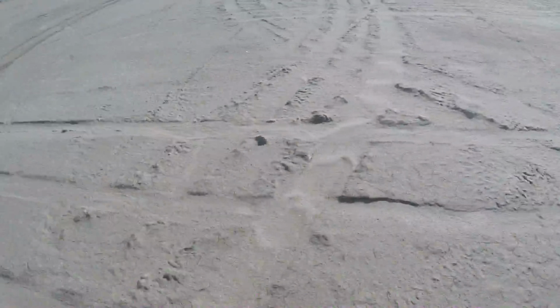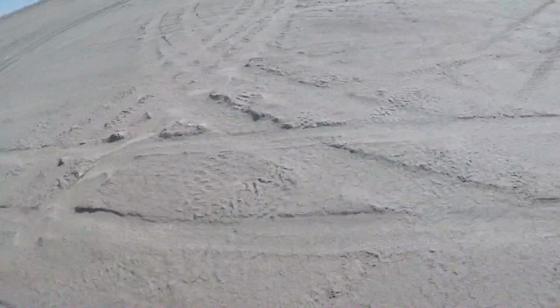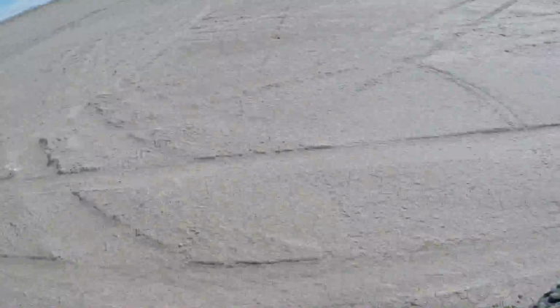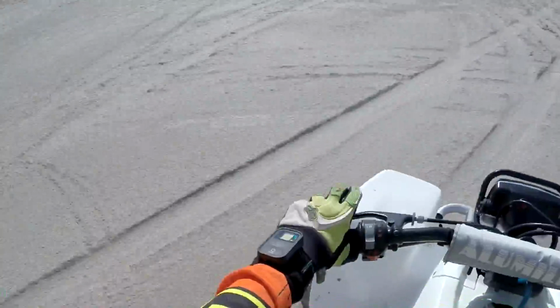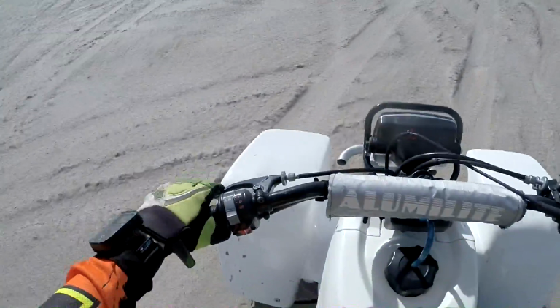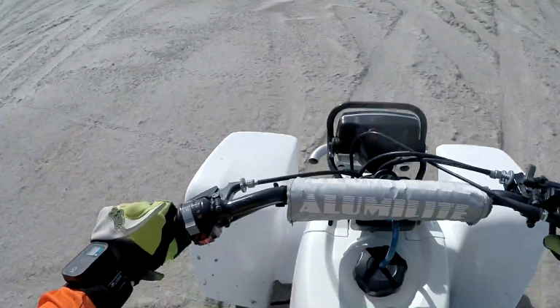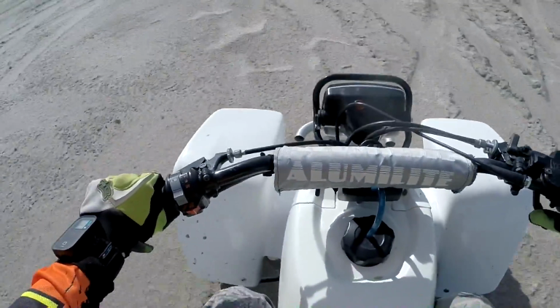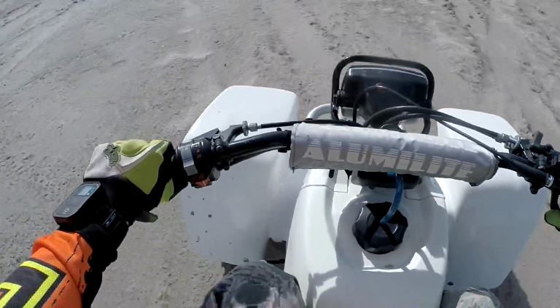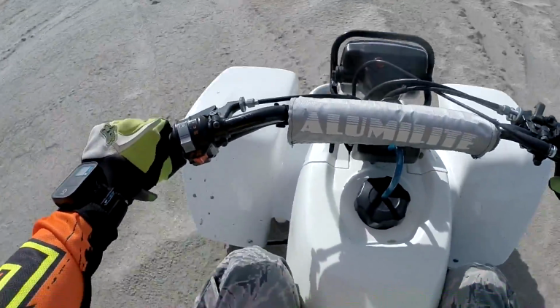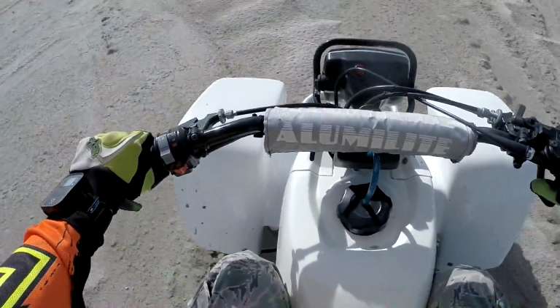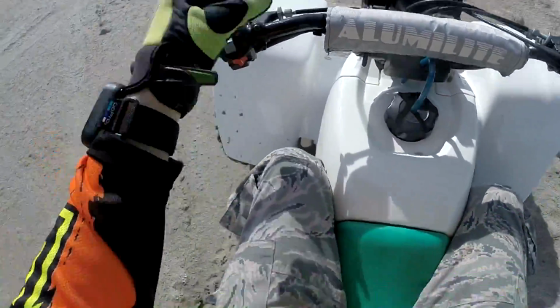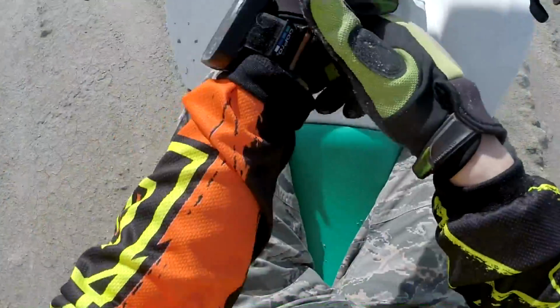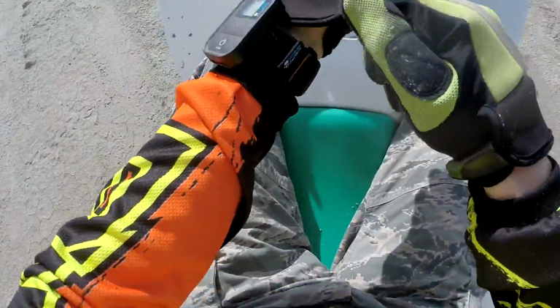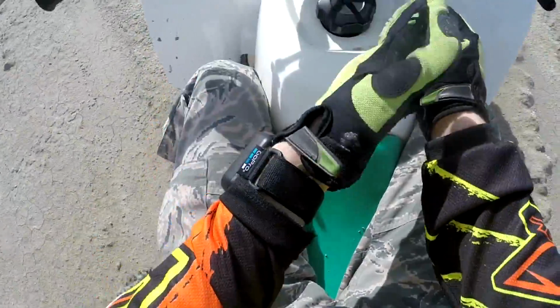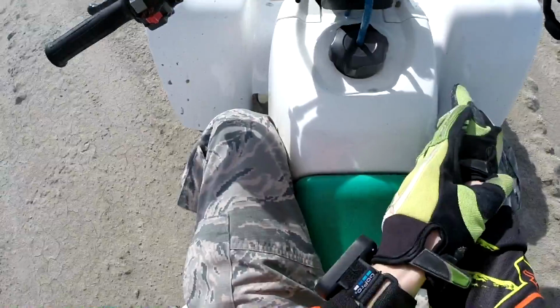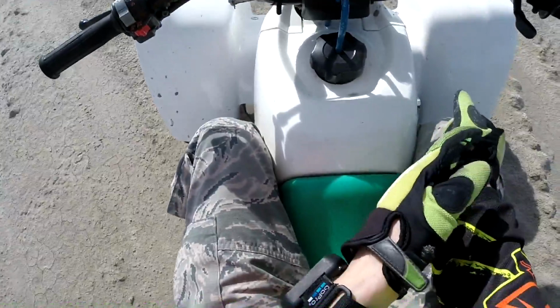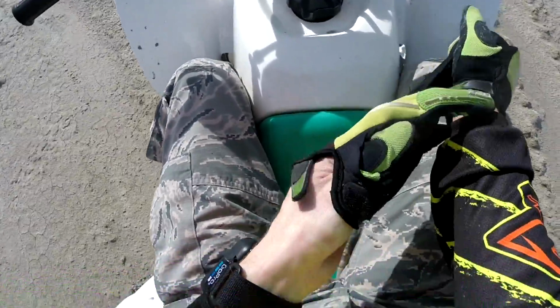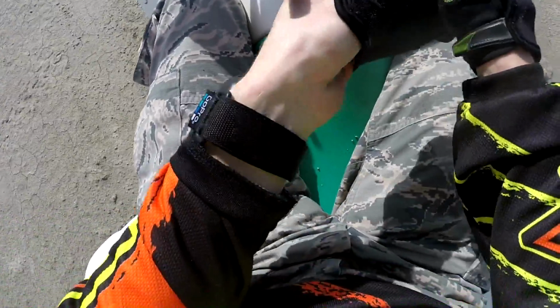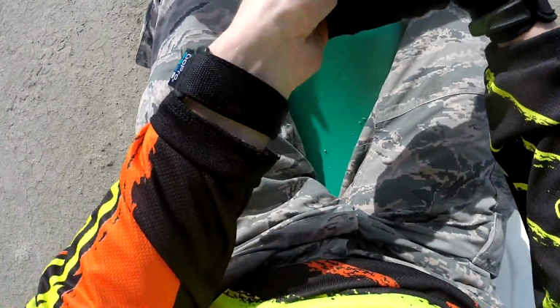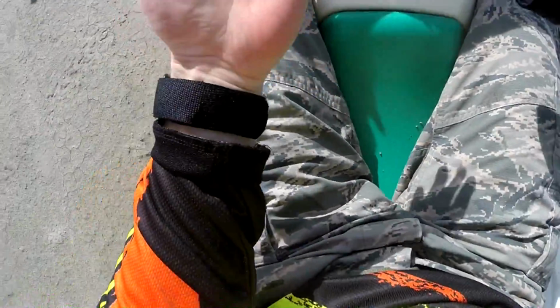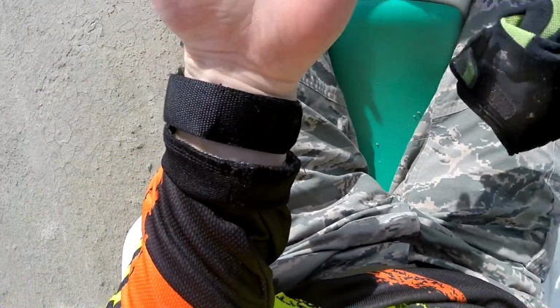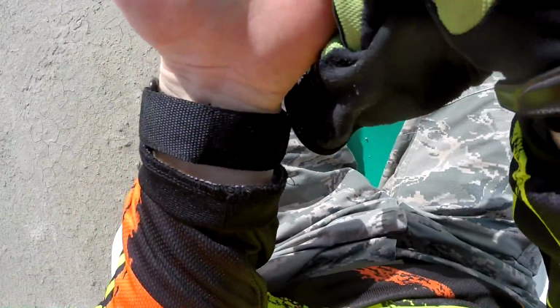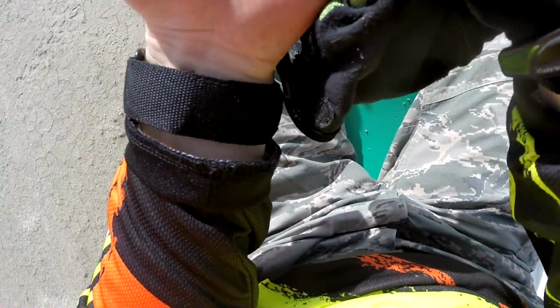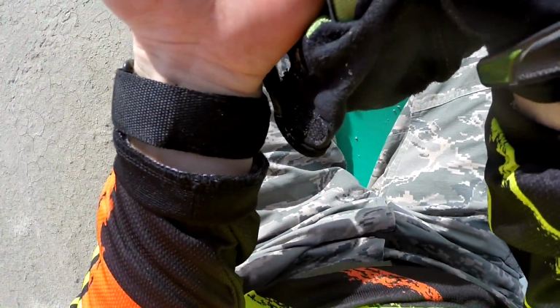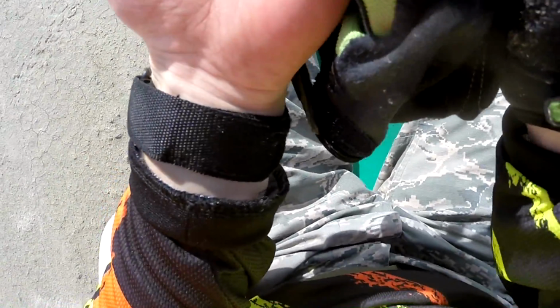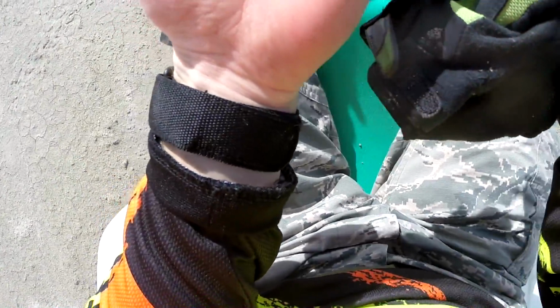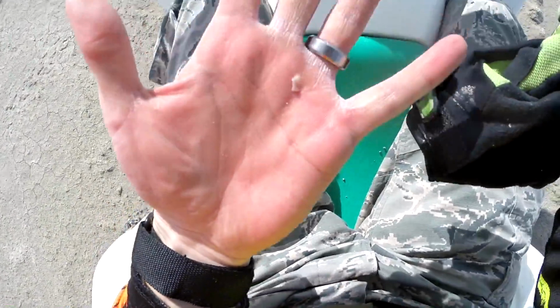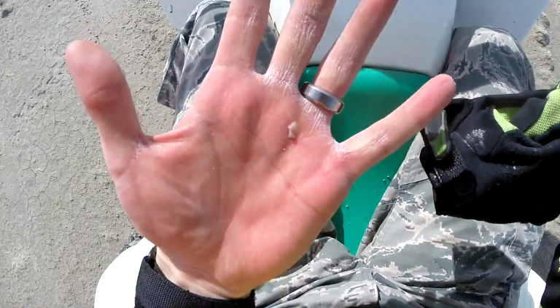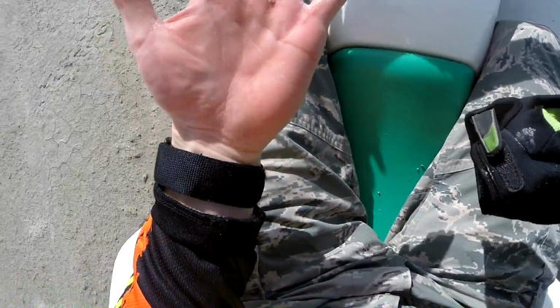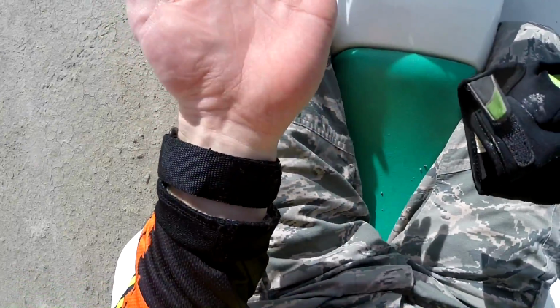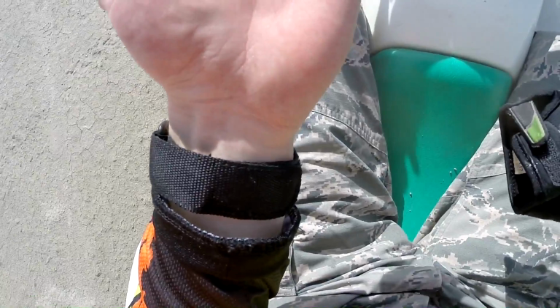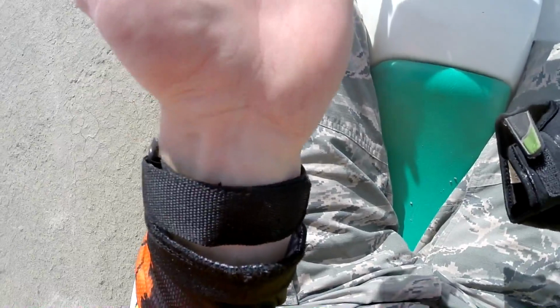I'm having trouble hanging on. My hand hurts. Better check out the damage. Oh yeah, that would hurt.